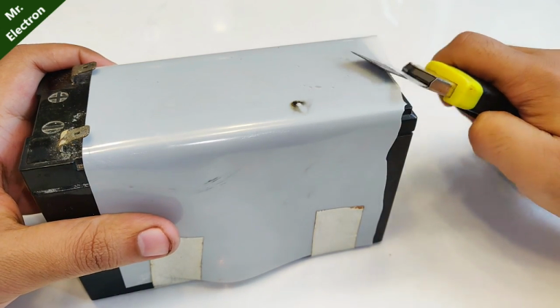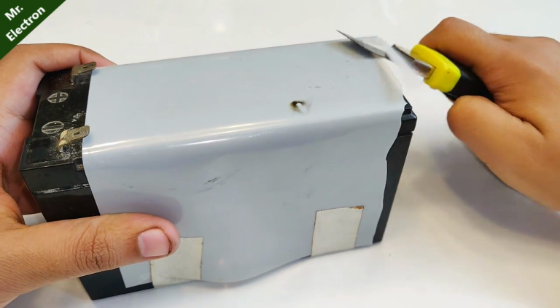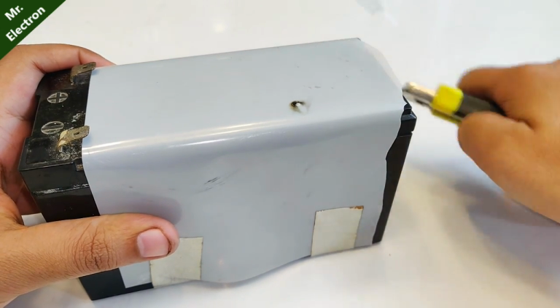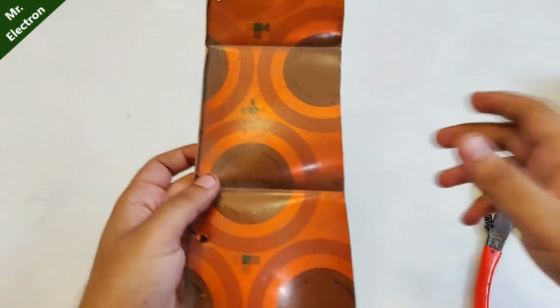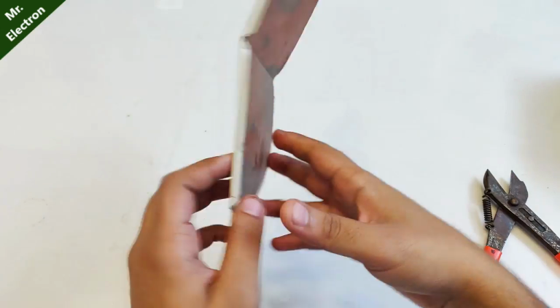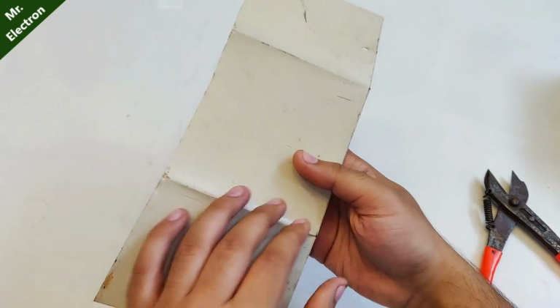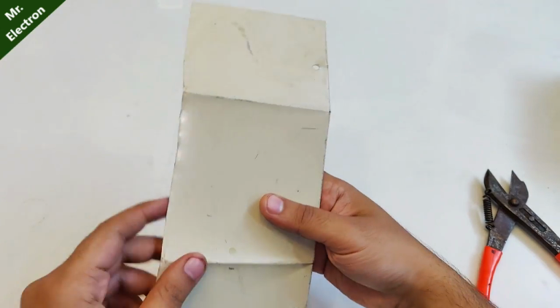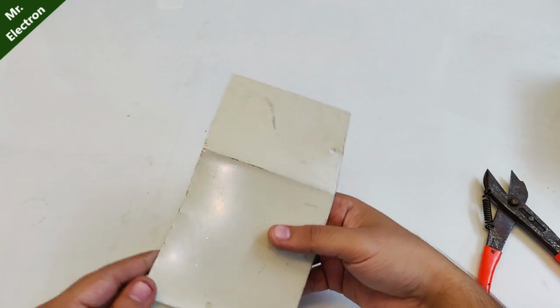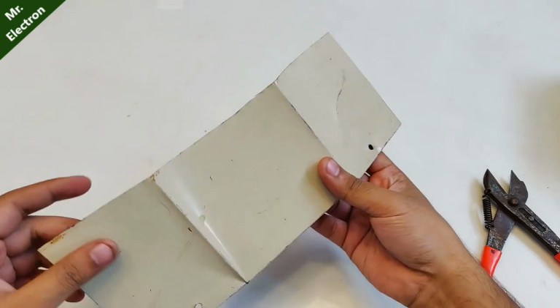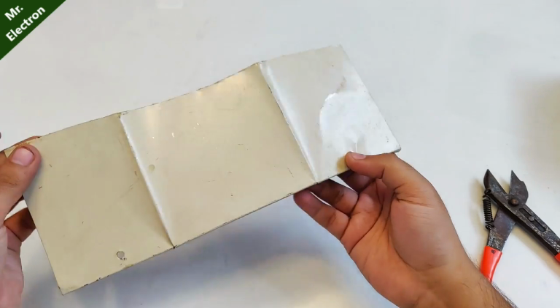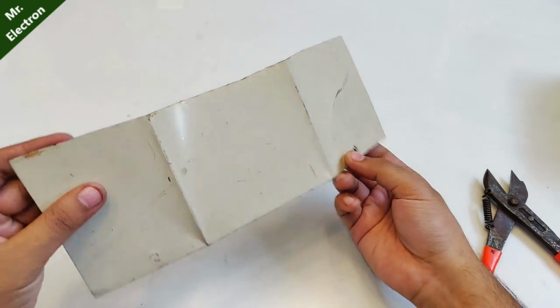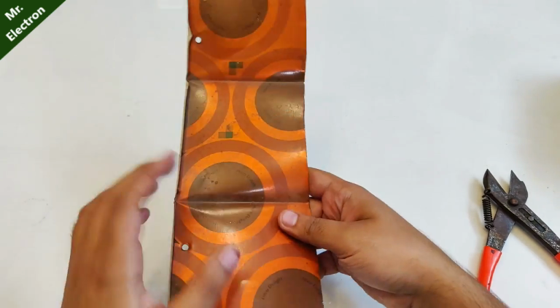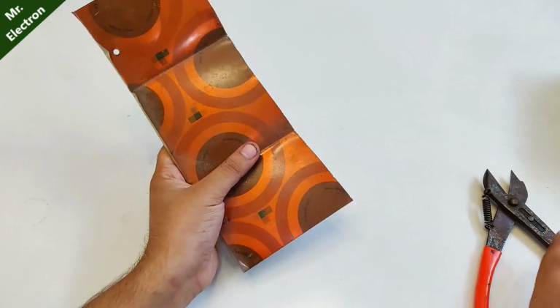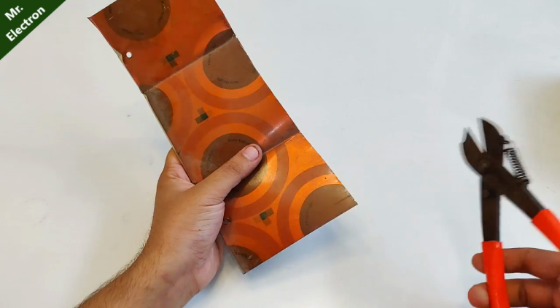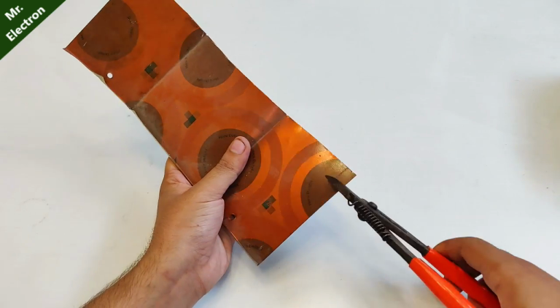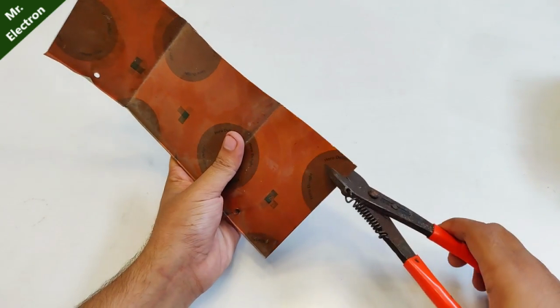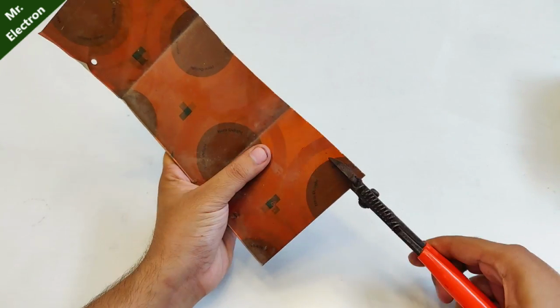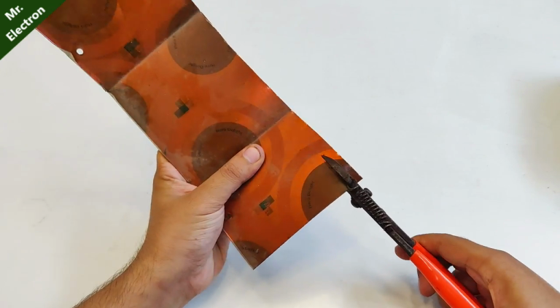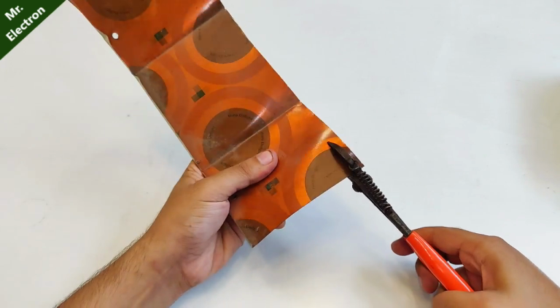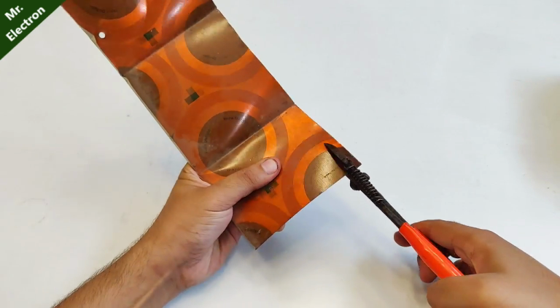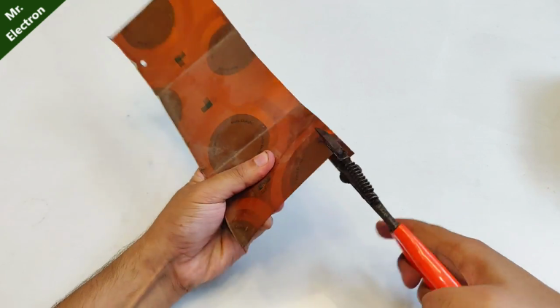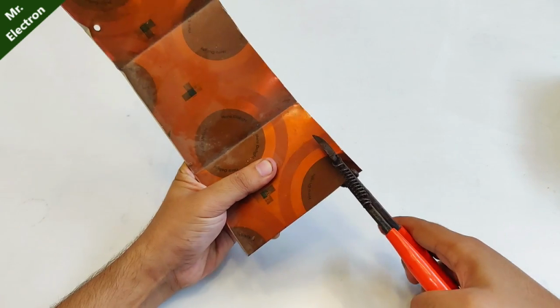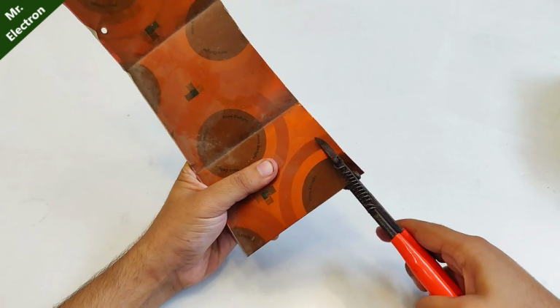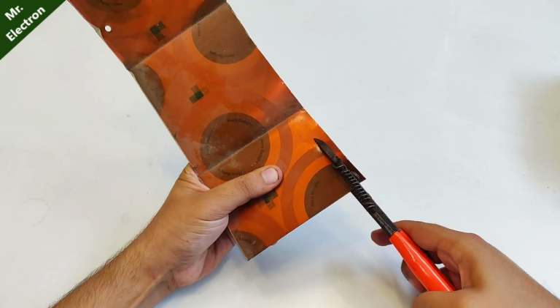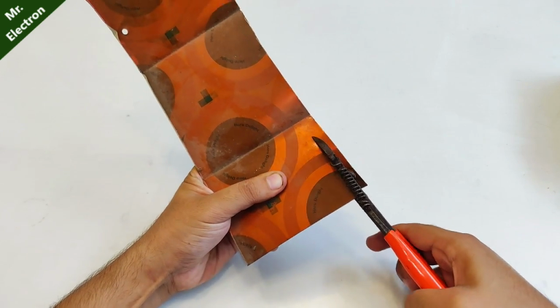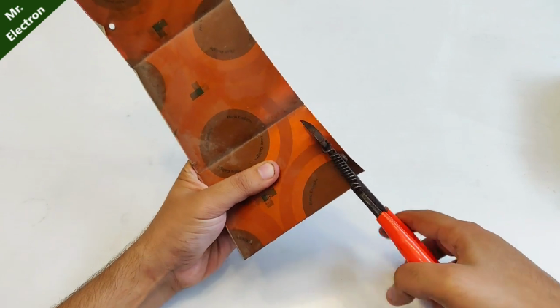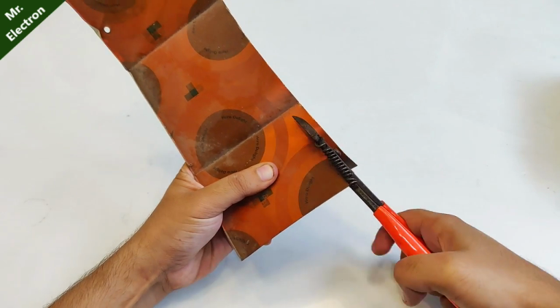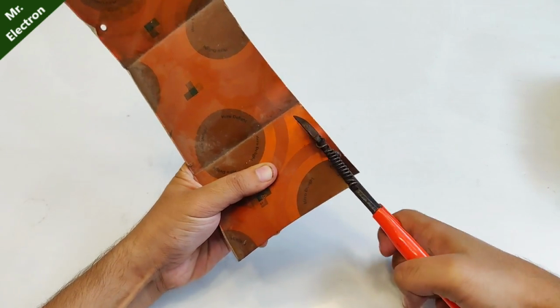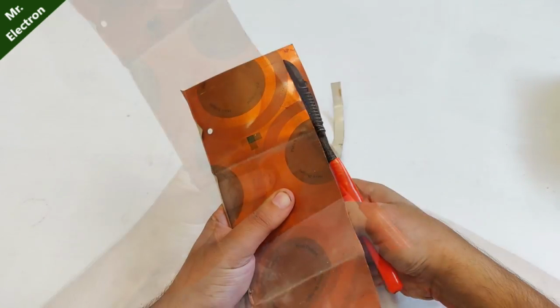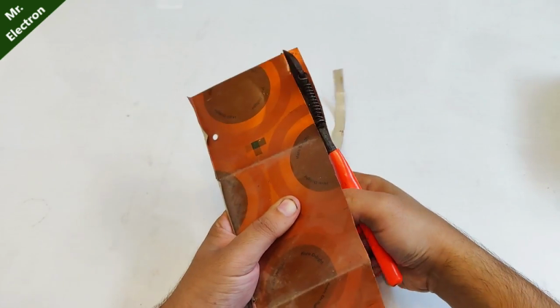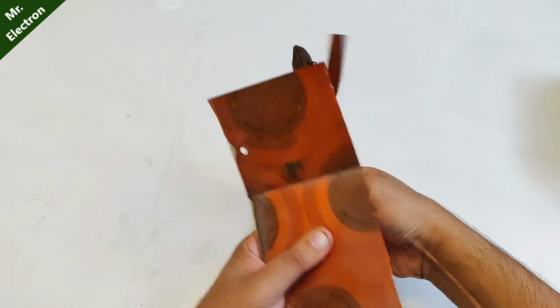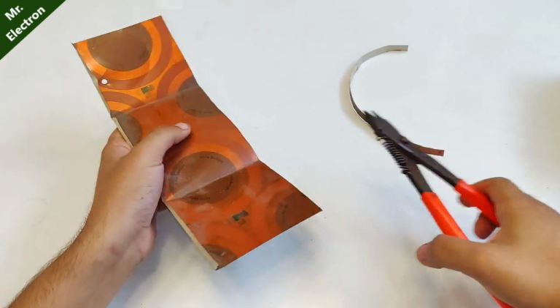After completing the process of taping the battery for protection from acid leaking, comes the part of keeping the motor in place with the help of an aluminium strip sheet.